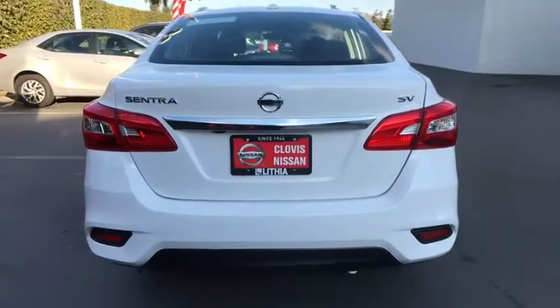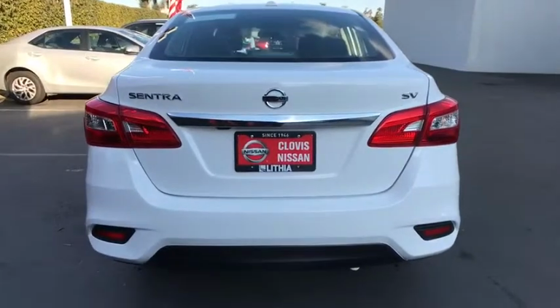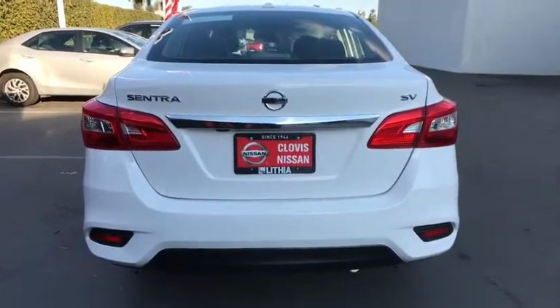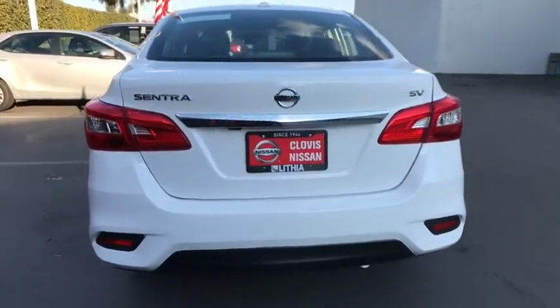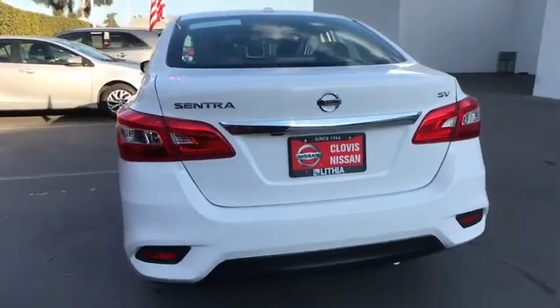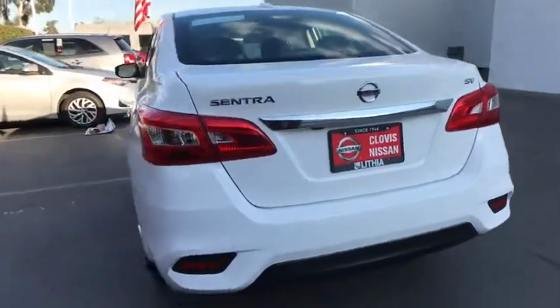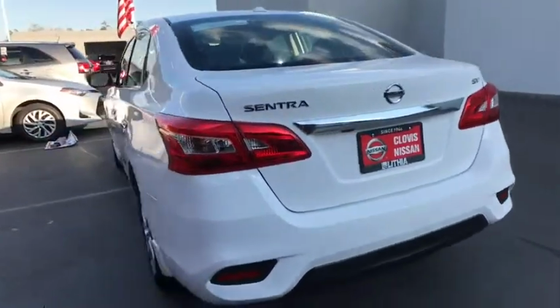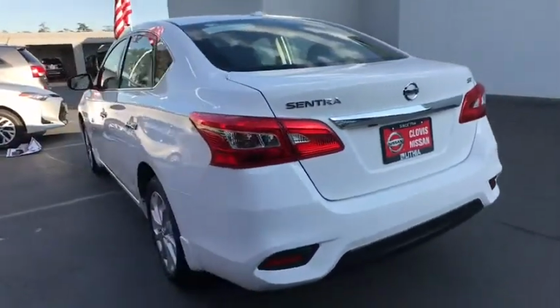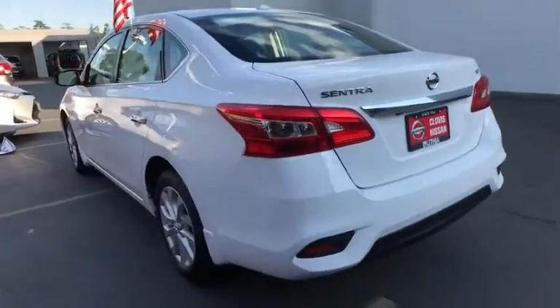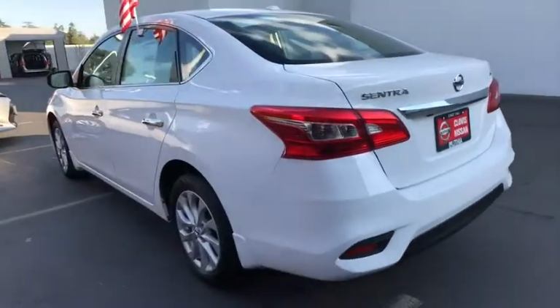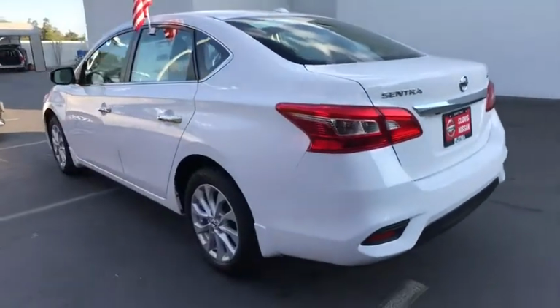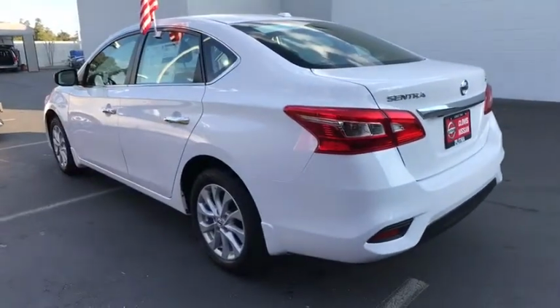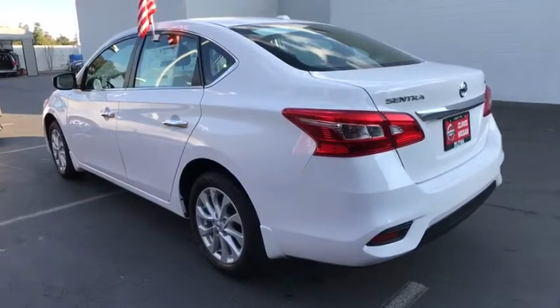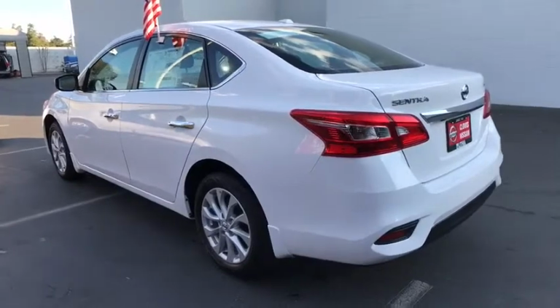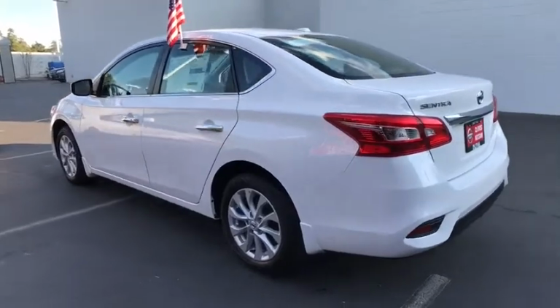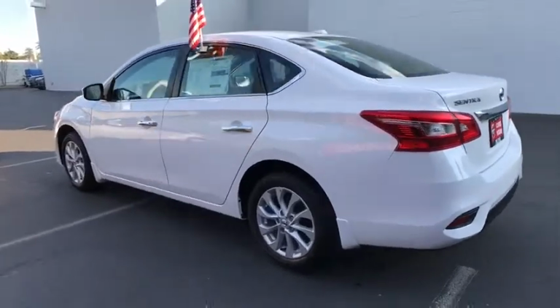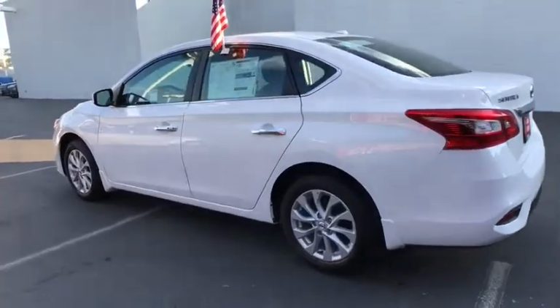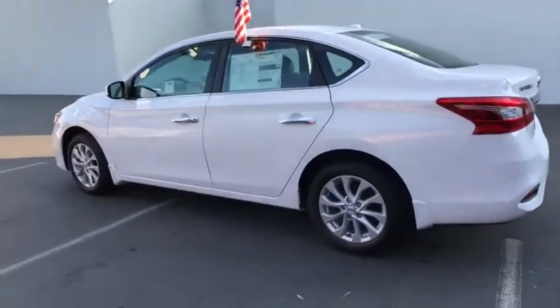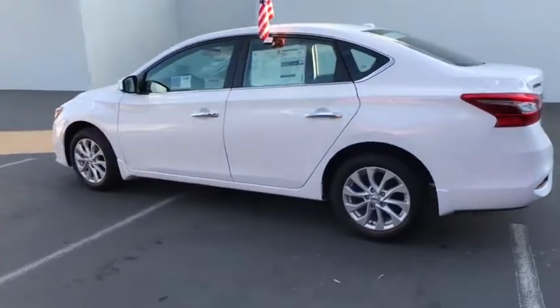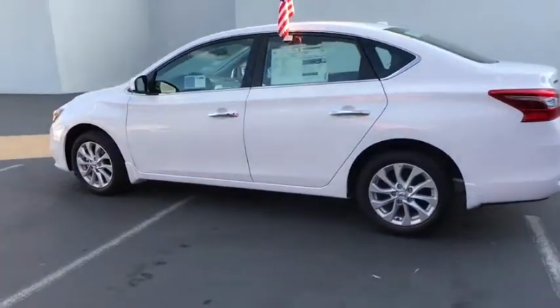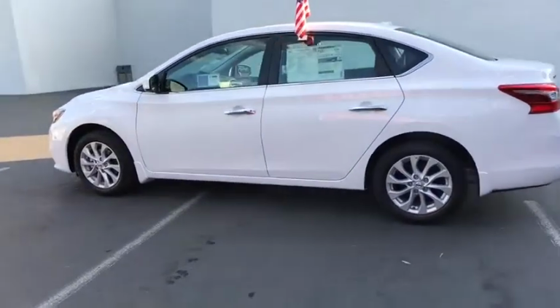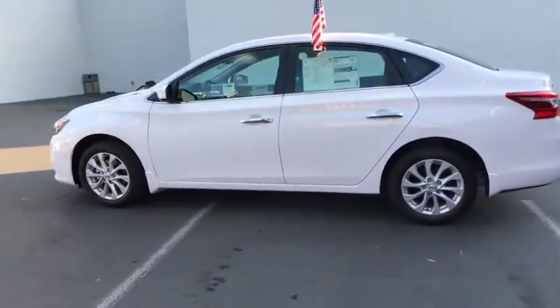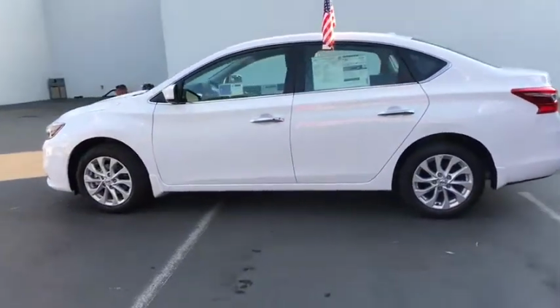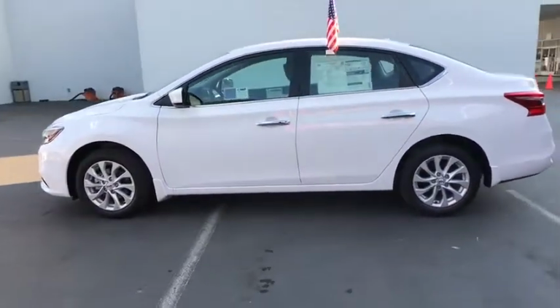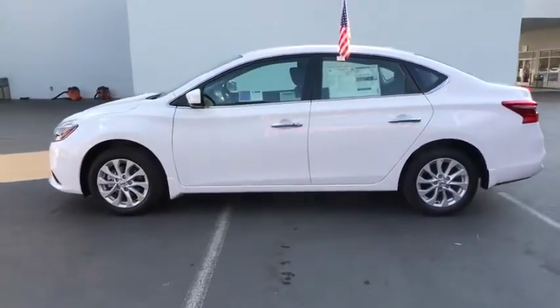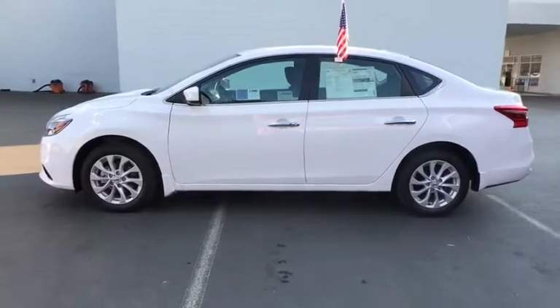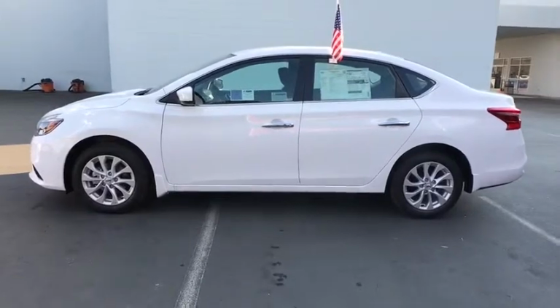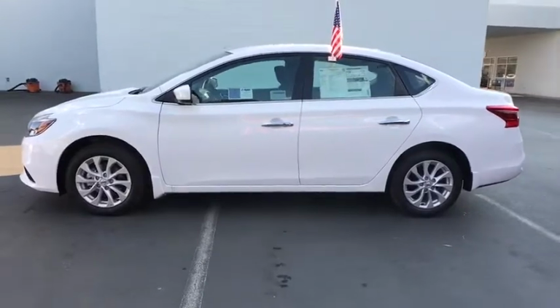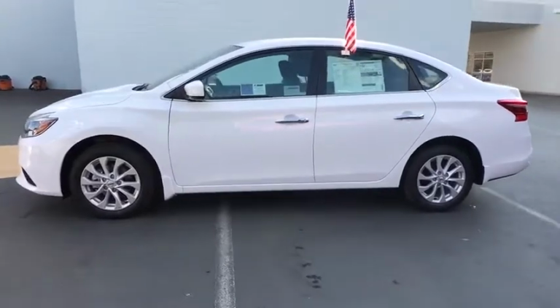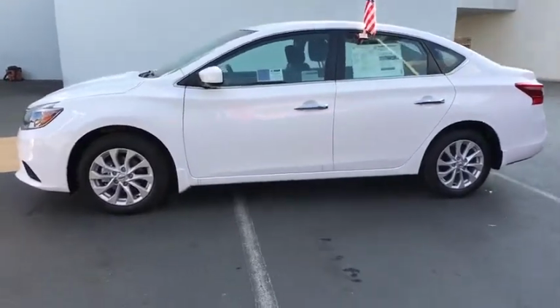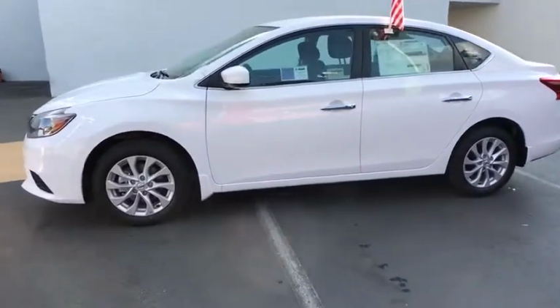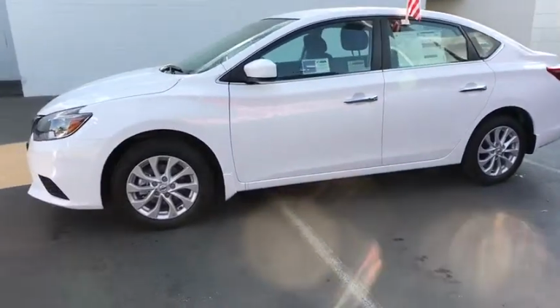Backup camera, keyless entry, leather-wrapped steering wheel, Bluetooth, adjustable steering wheel, power steering, keyless start, ABS four-wheel, cruise control, aluminum wheels, rear defrost, AM-FM stereo radio.